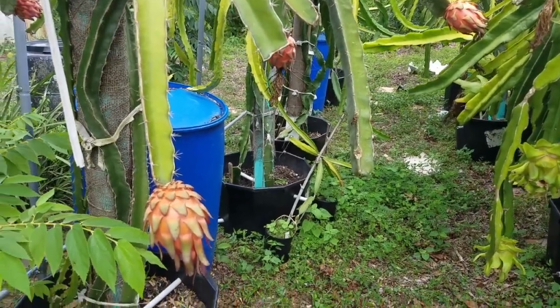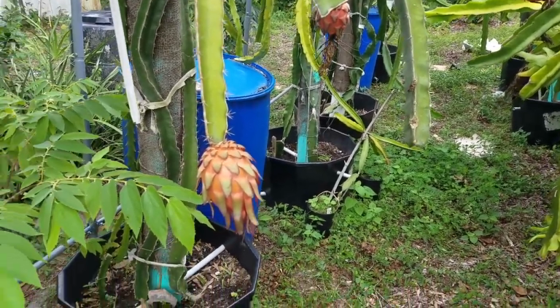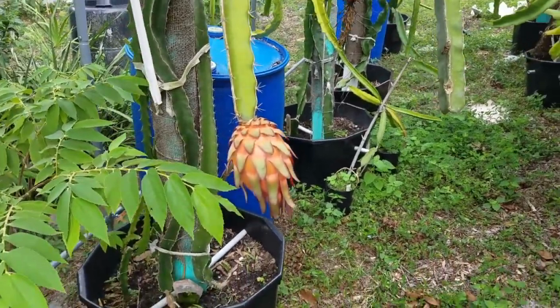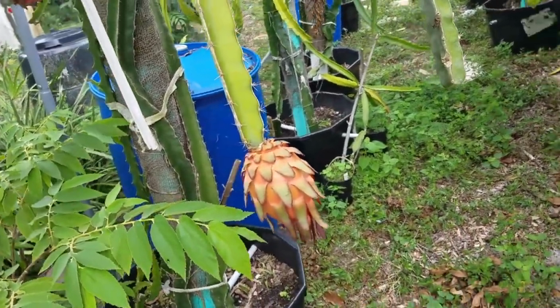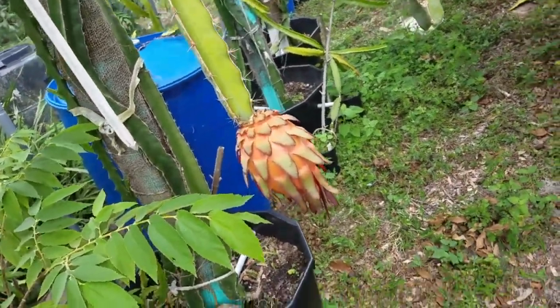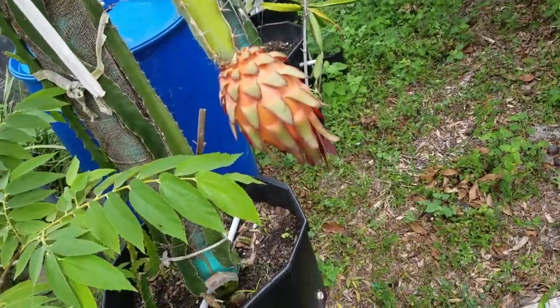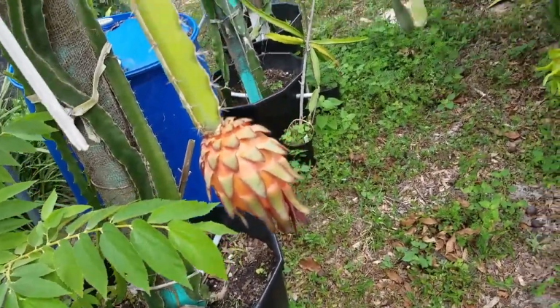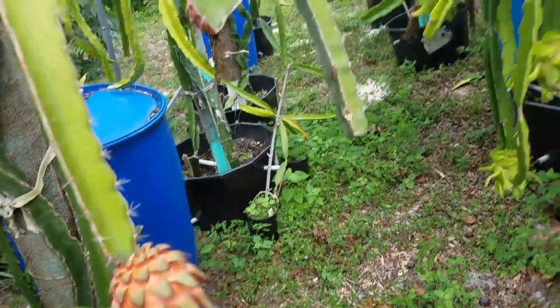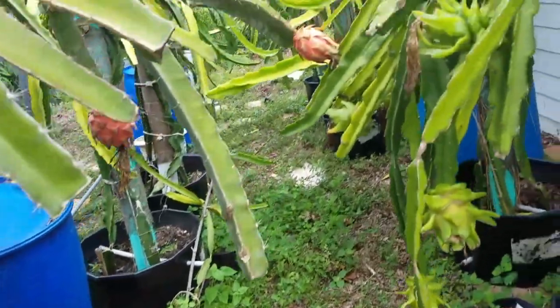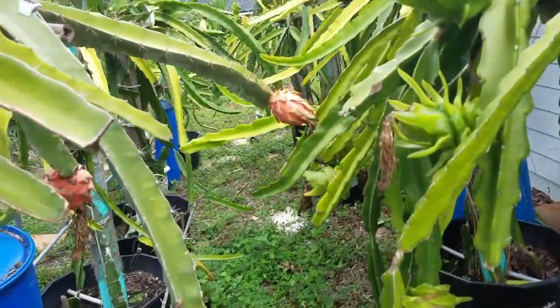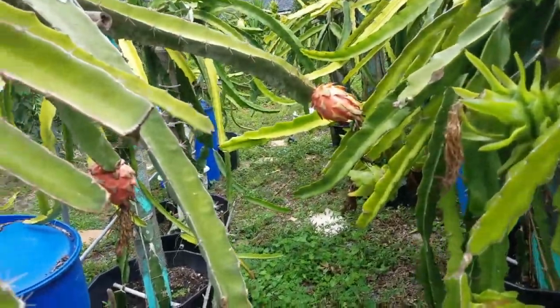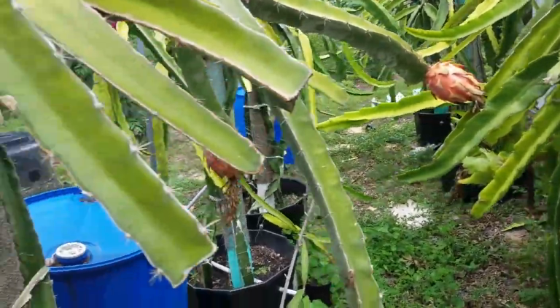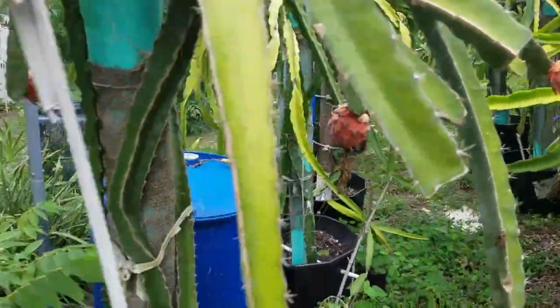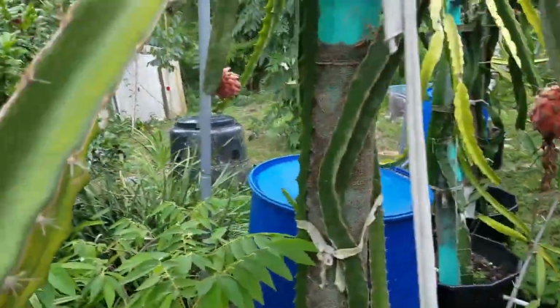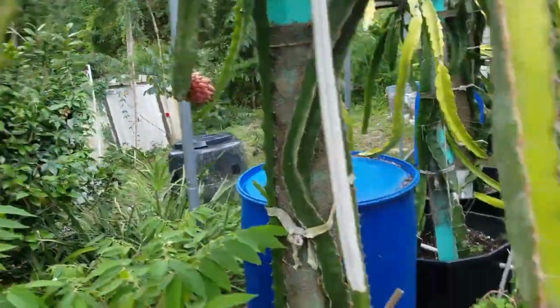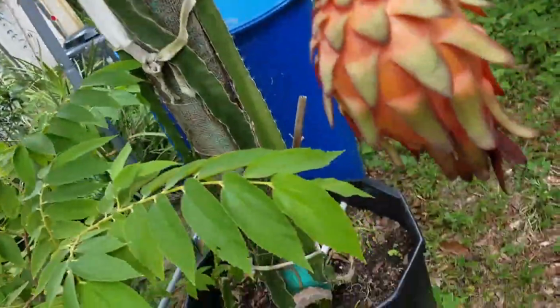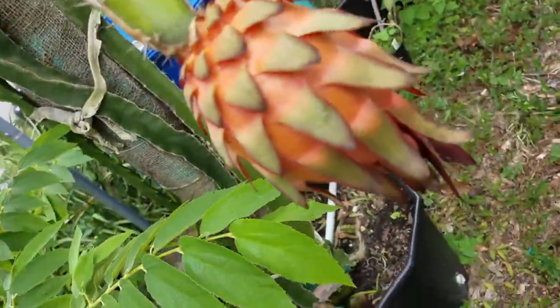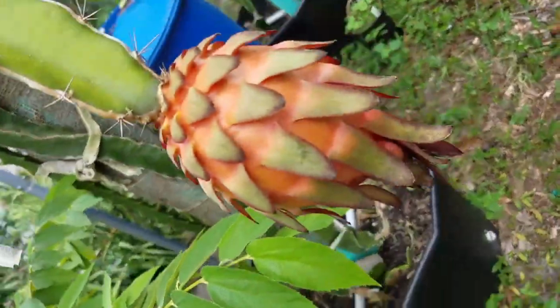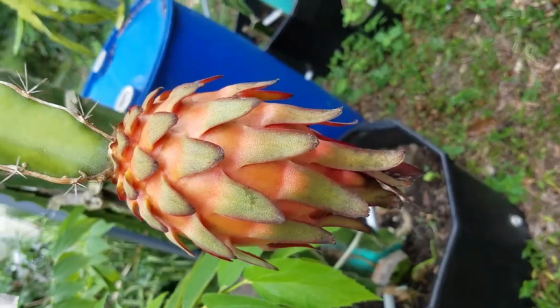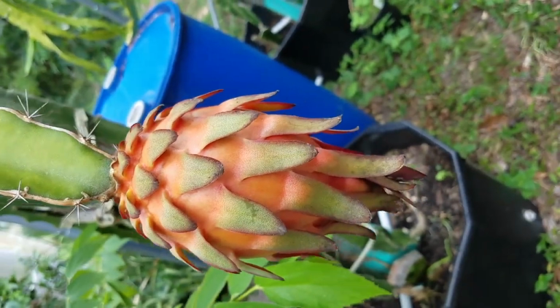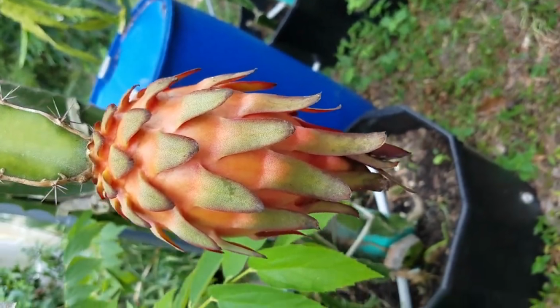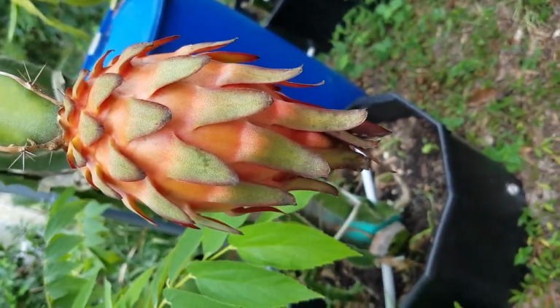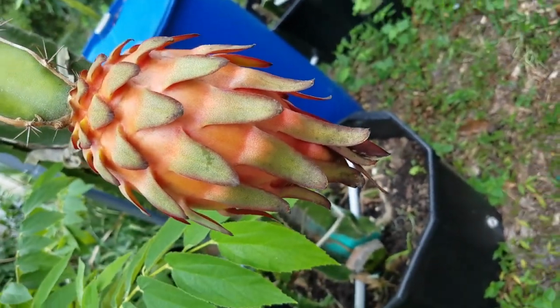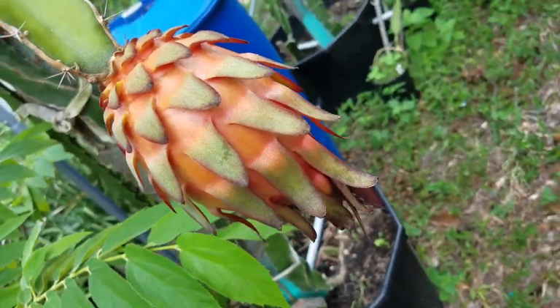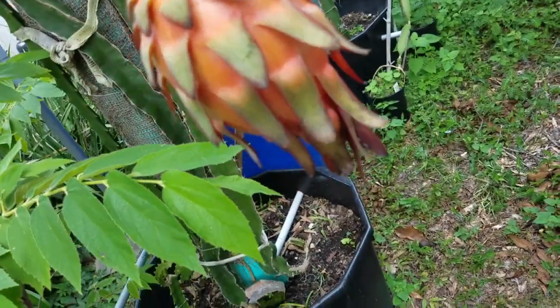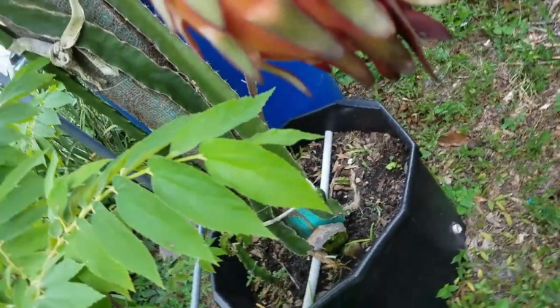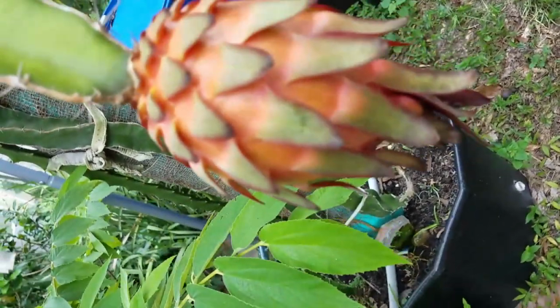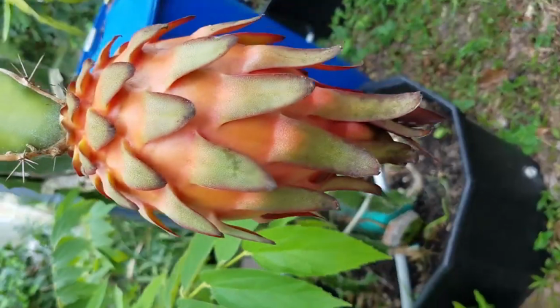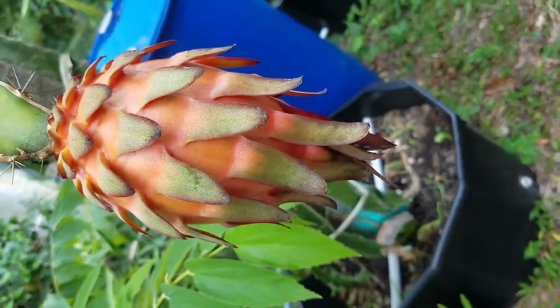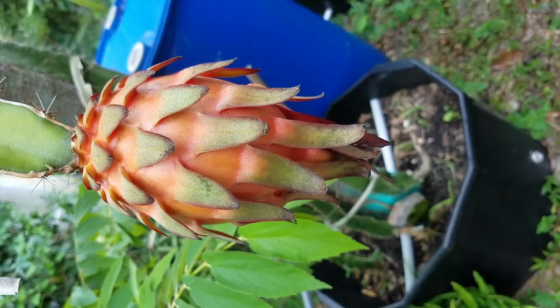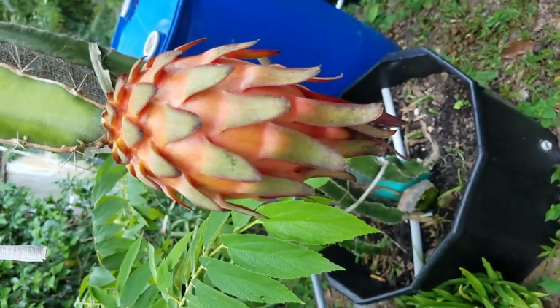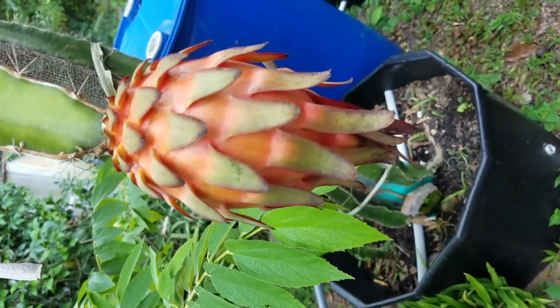It just so happens that some Trisha fruits have just turned color. You can see there are quite a few of them — a pretty, almost orange color for Trisha. And this Trisha is much bigger than the hybrid.